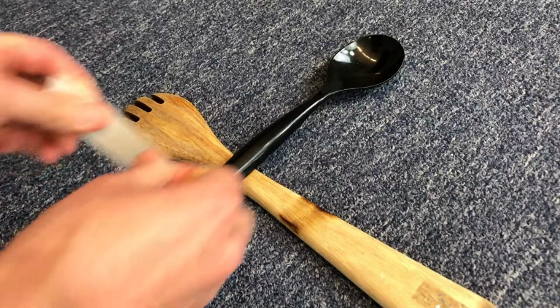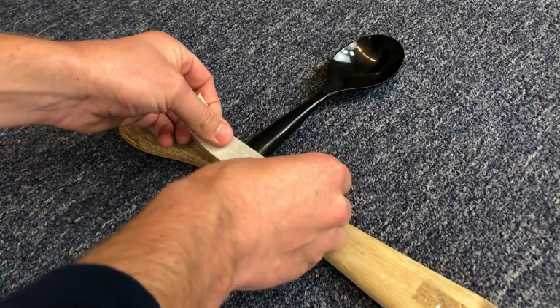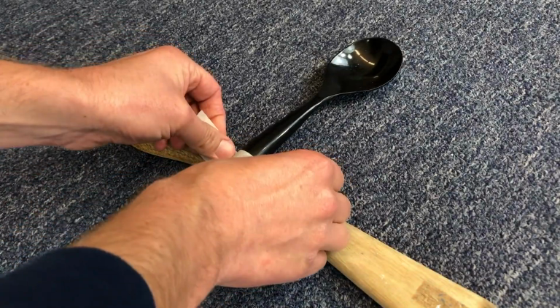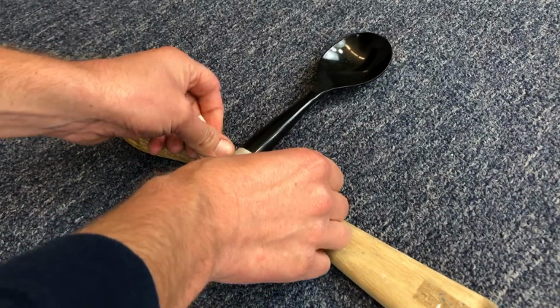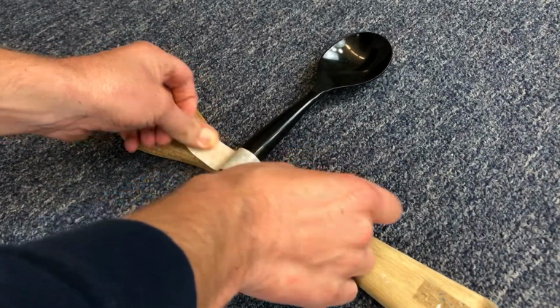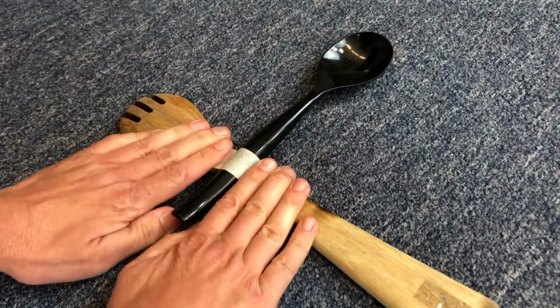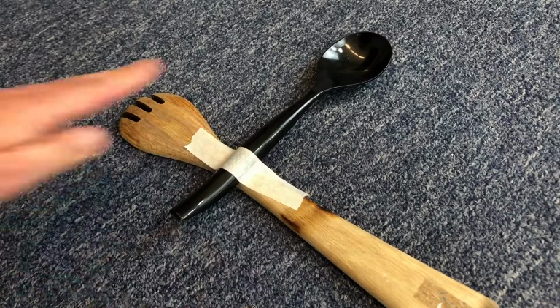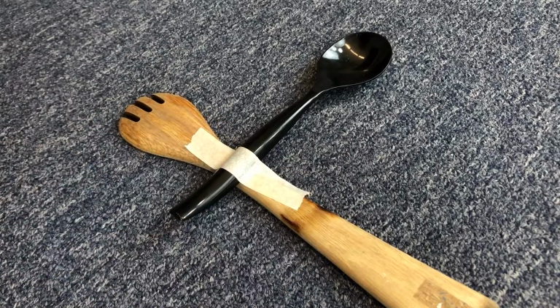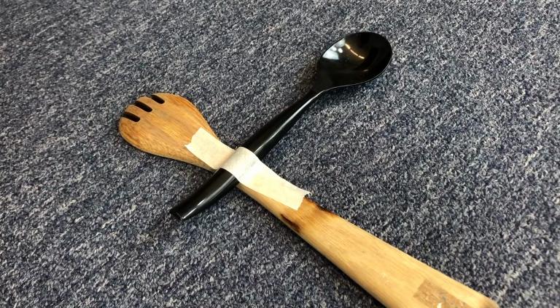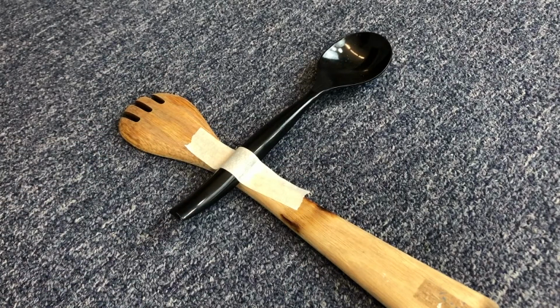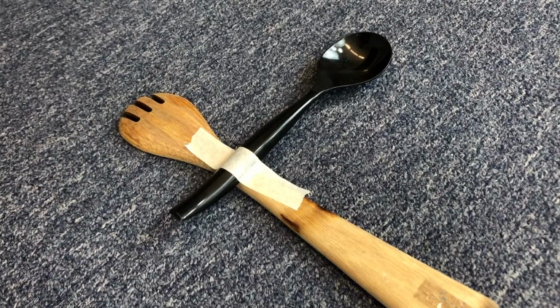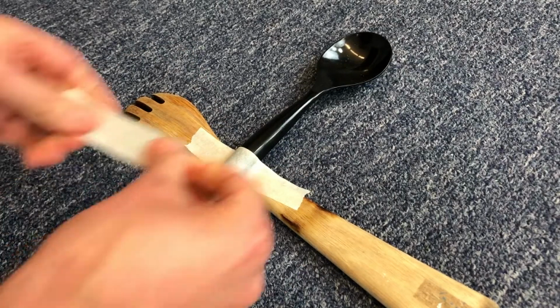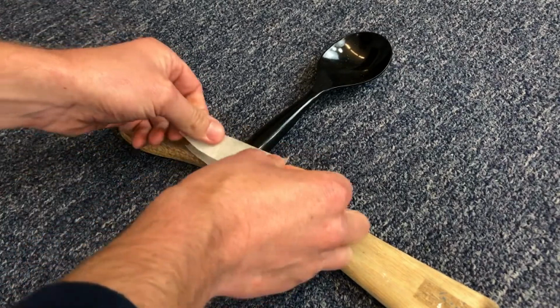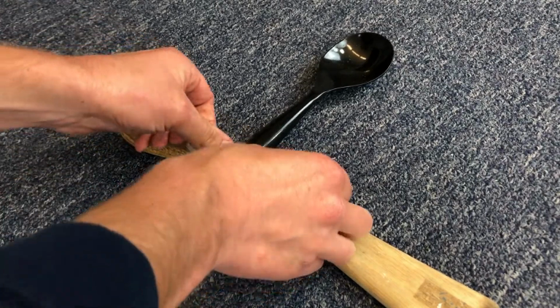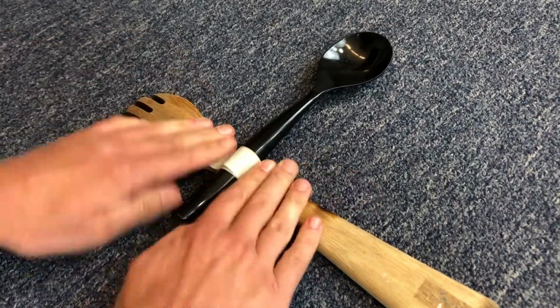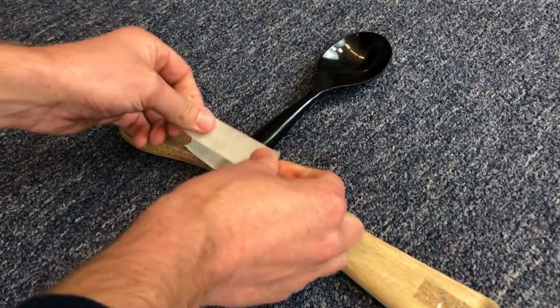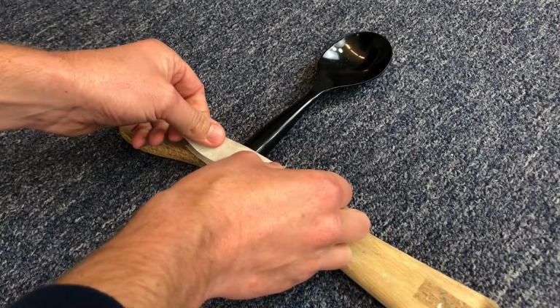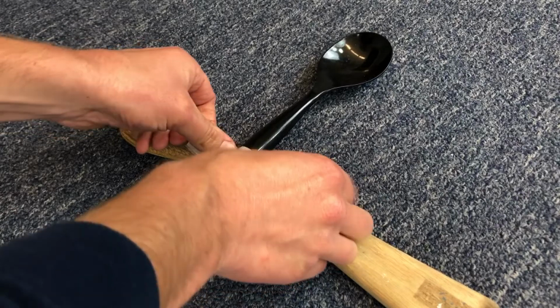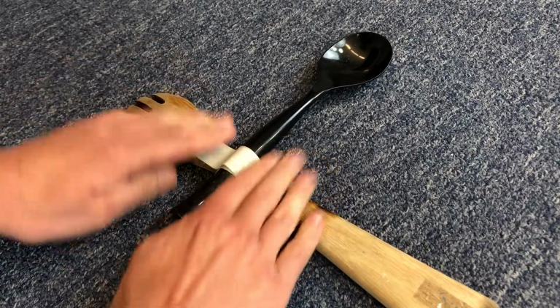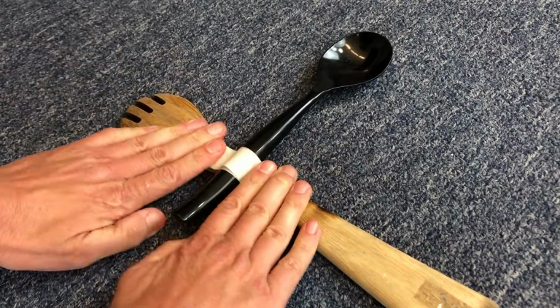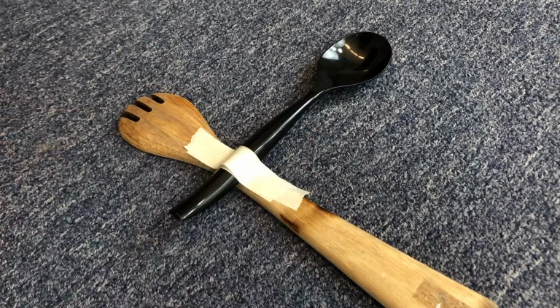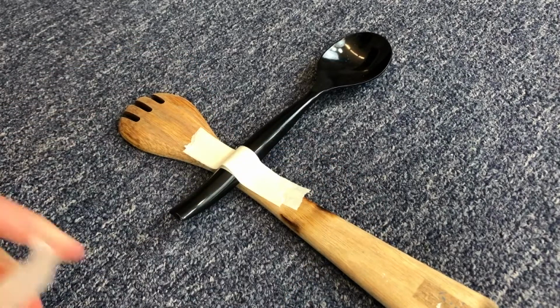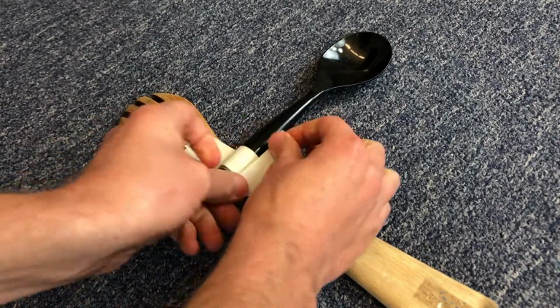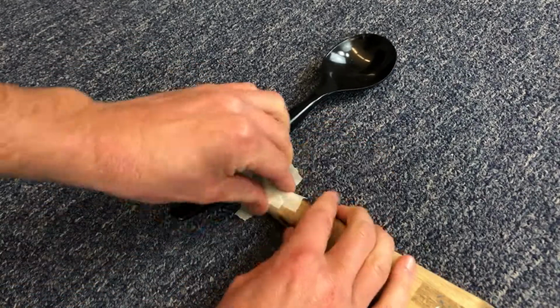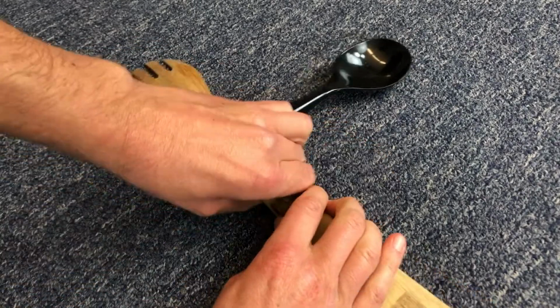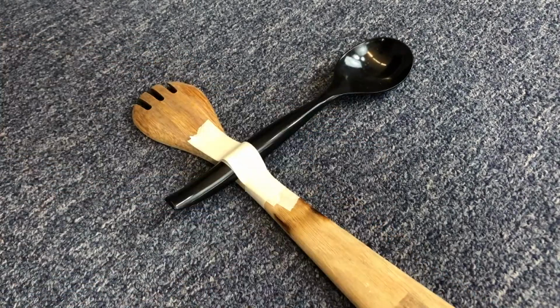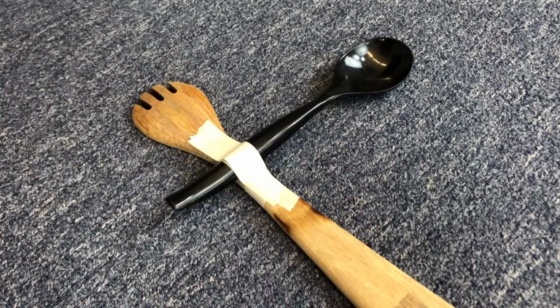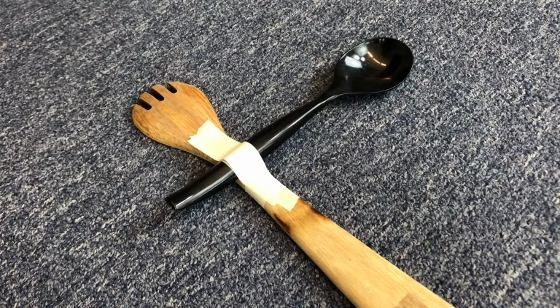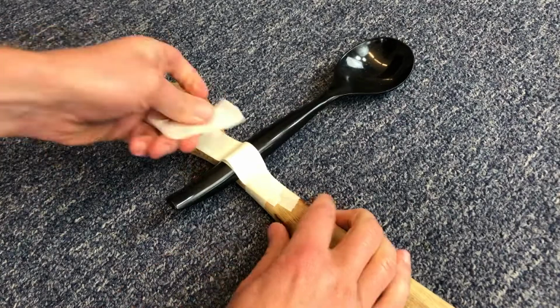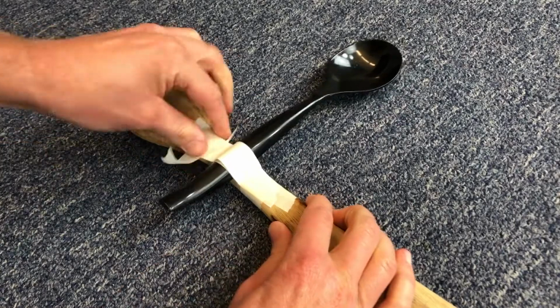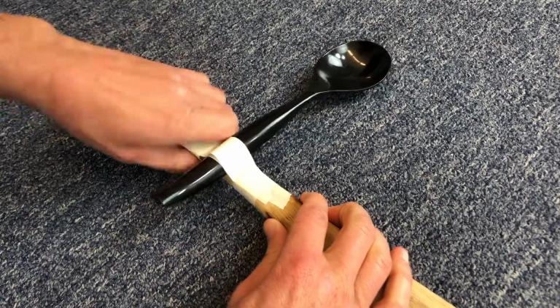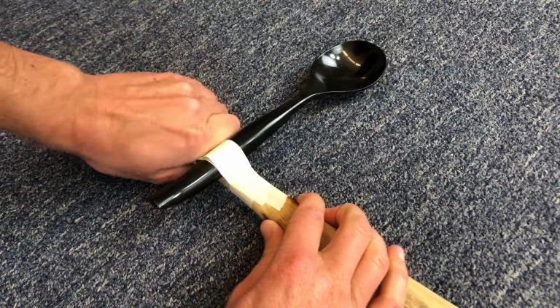With the lever arm spoon in the position that you want it, lay a strip of tape across the lever spoon and onto the fulcrum spoon, and add two more layers of tape to make this connection secure. Then wrap tape tightly around the fulcrum spoon on either side of the lever spoon.